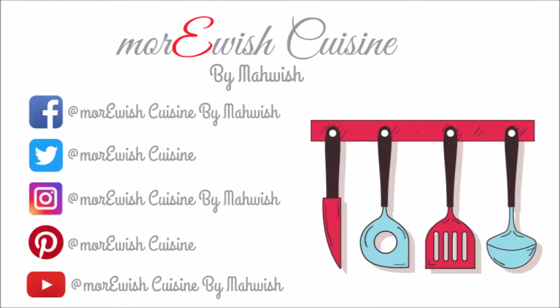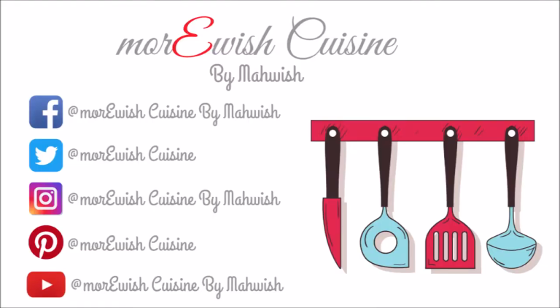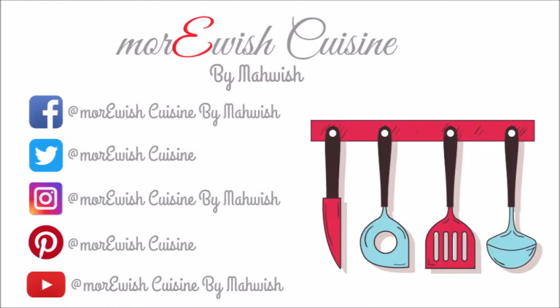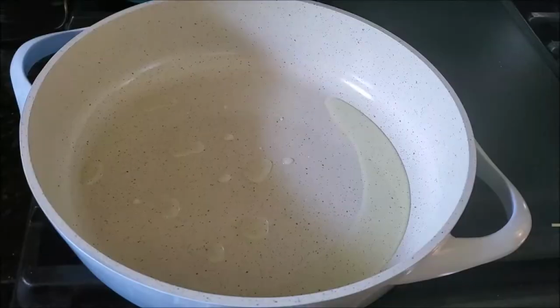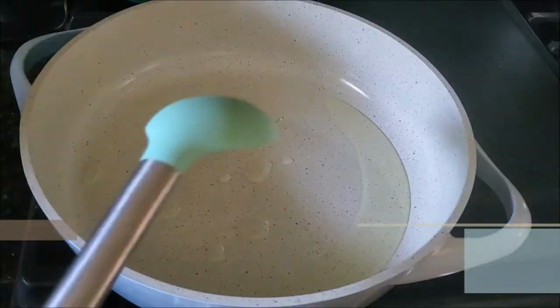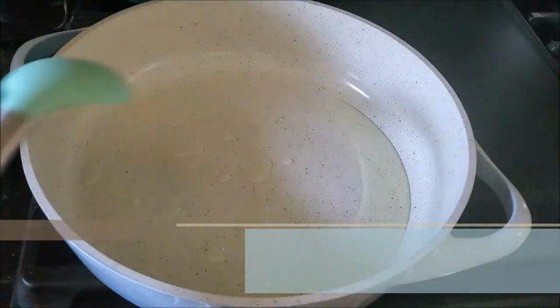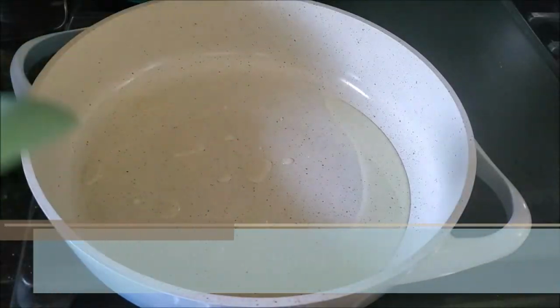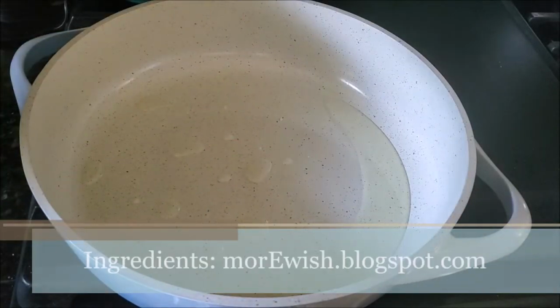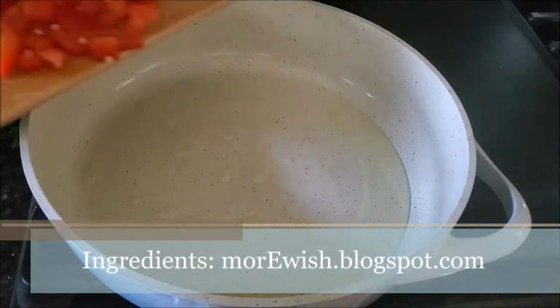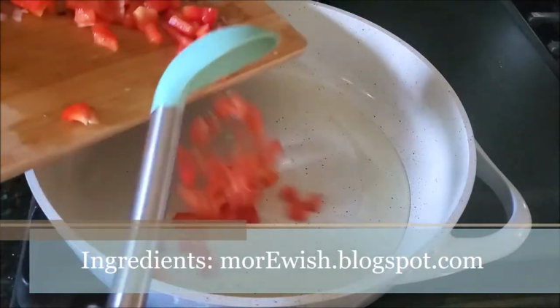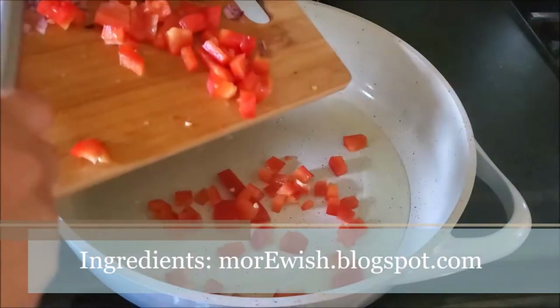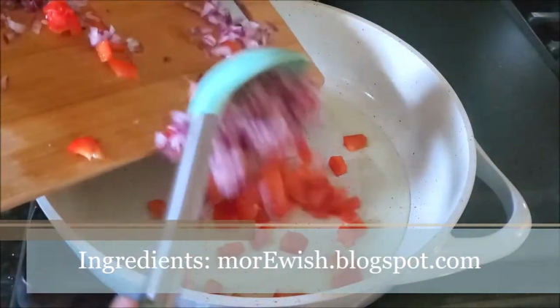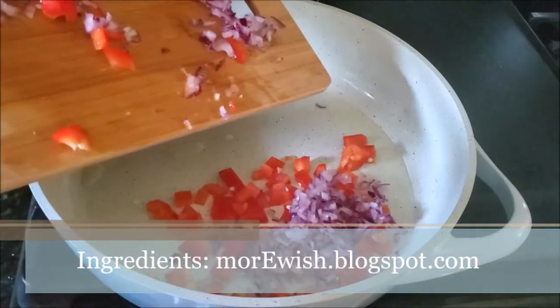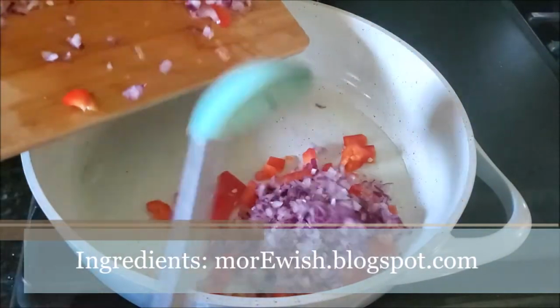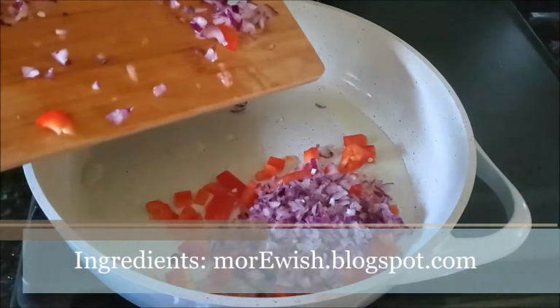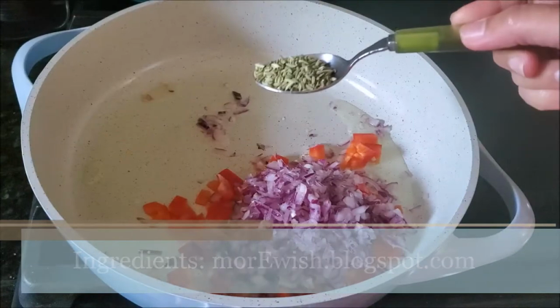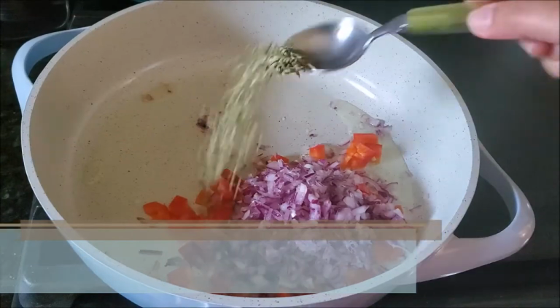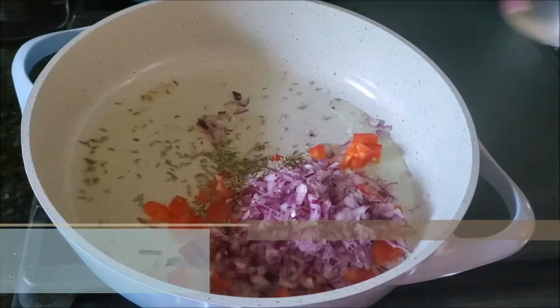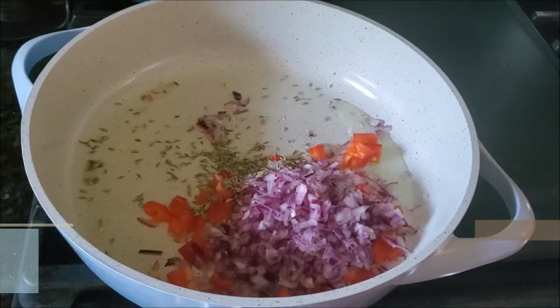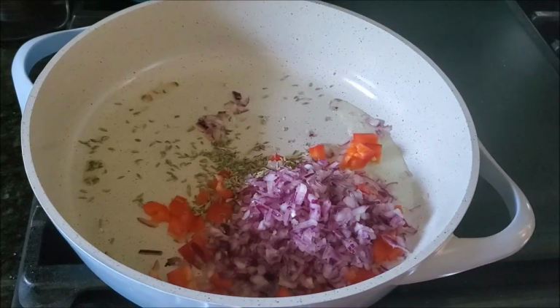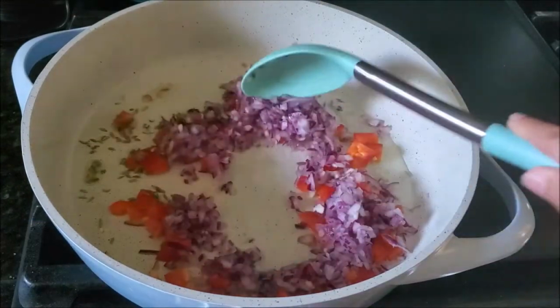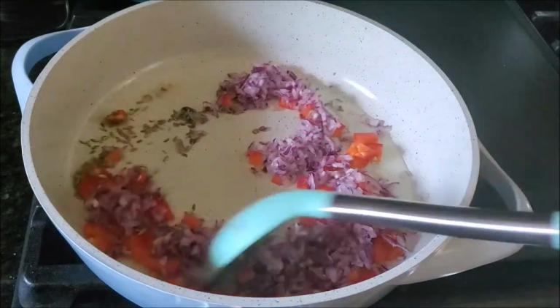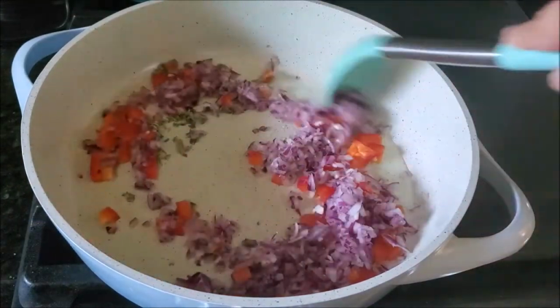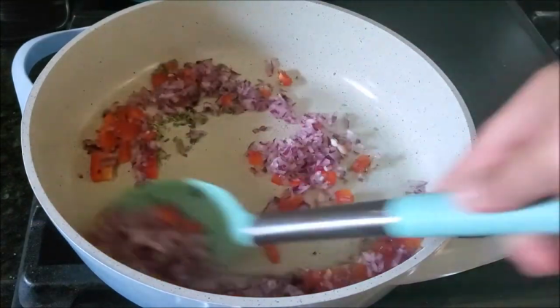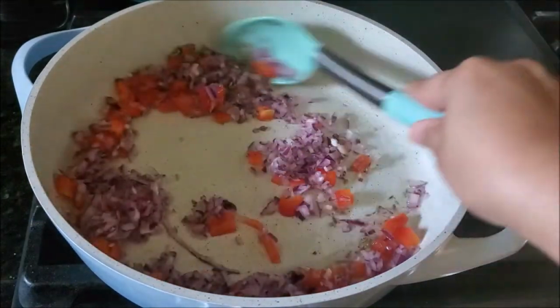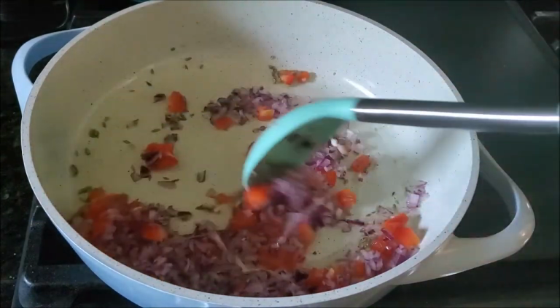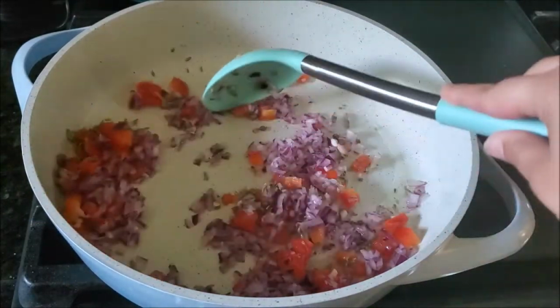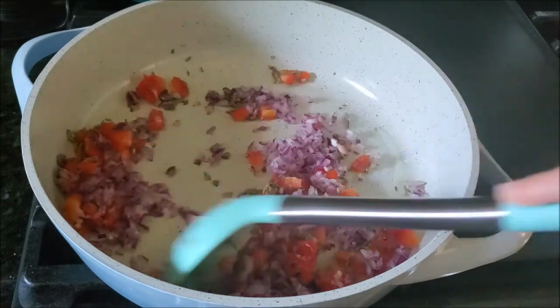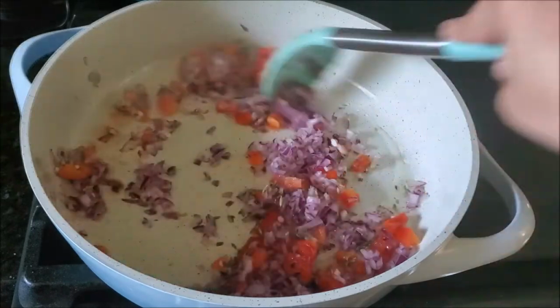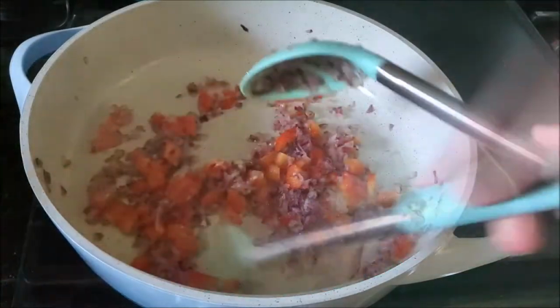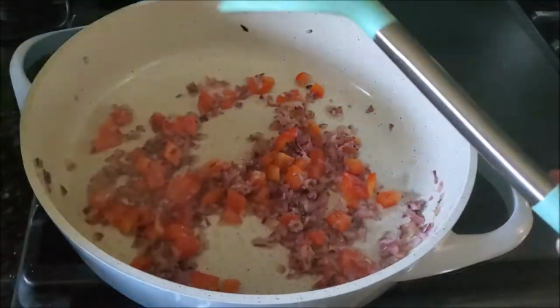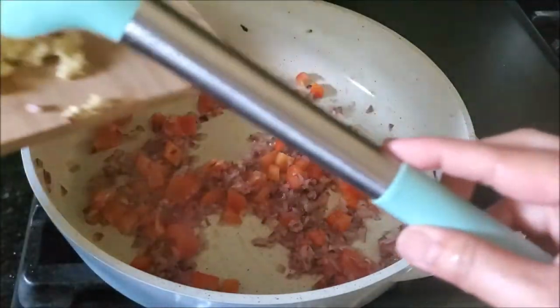Let's start the recipe. Bismillah. First I heated up some oil in a pan, adding some chopped bell pepper and onions with fennel seeds and start cooking. Today I only had red bell pepper on hand, but you can use green as well.